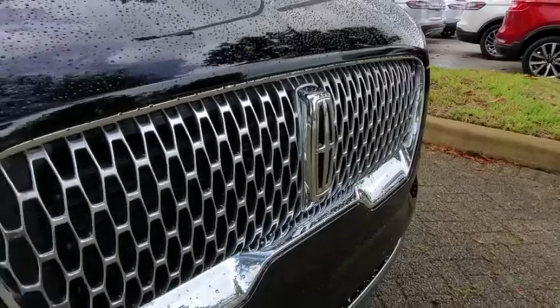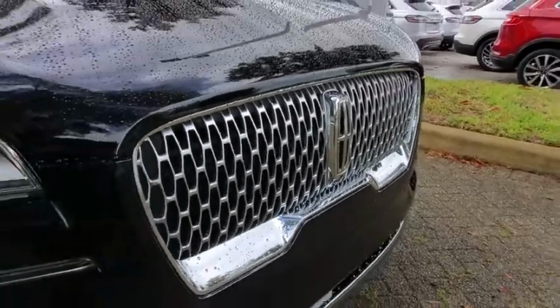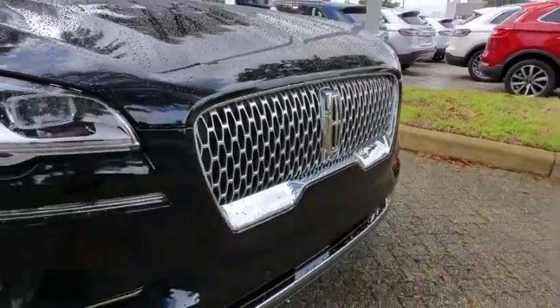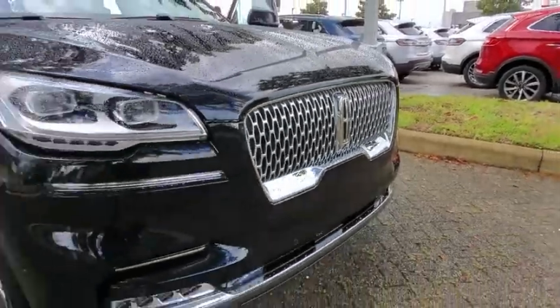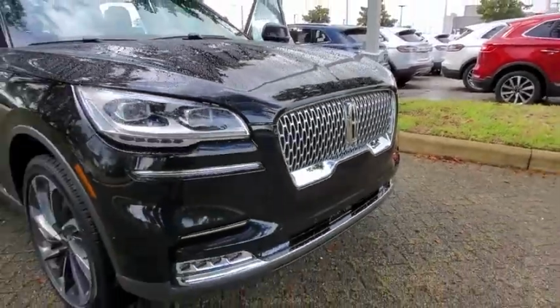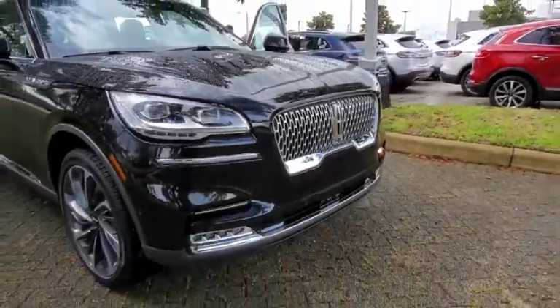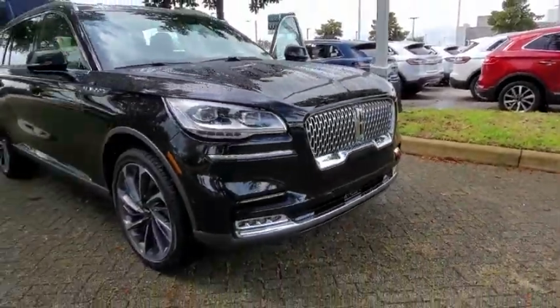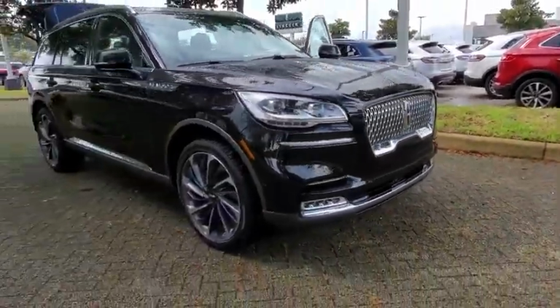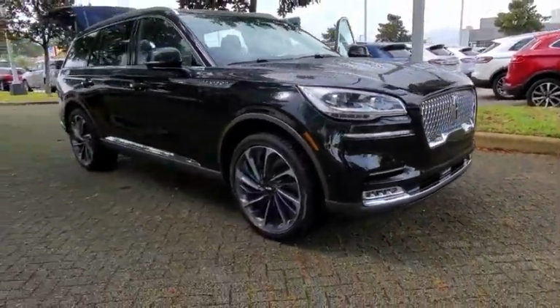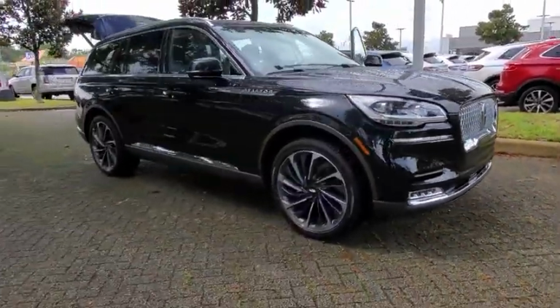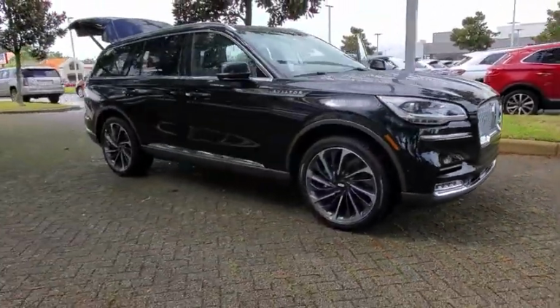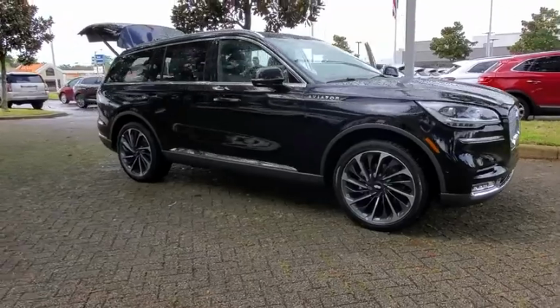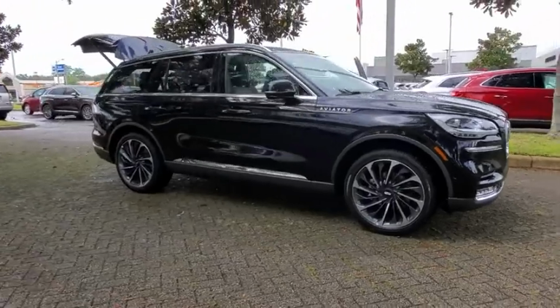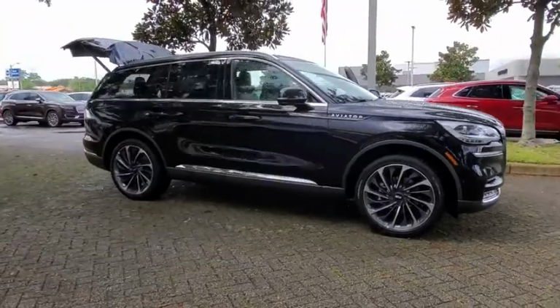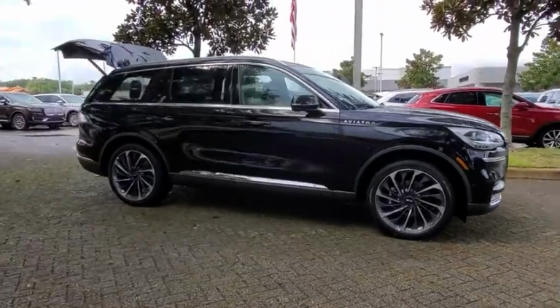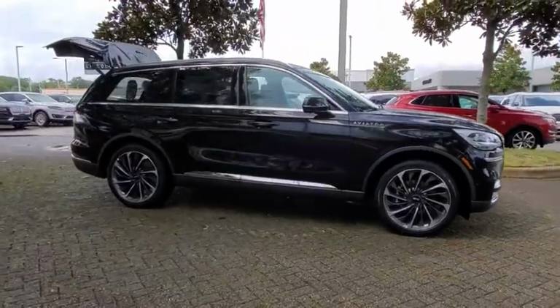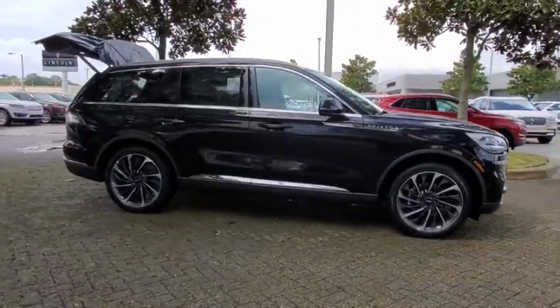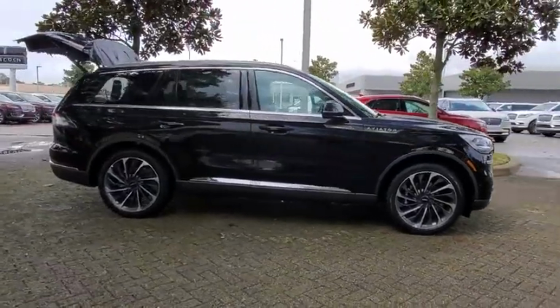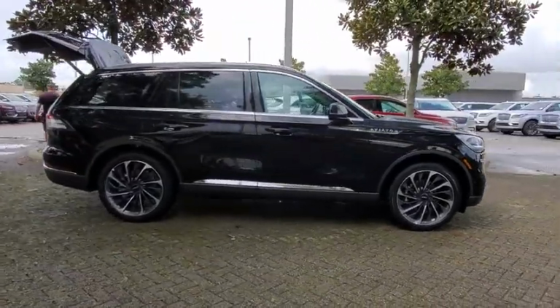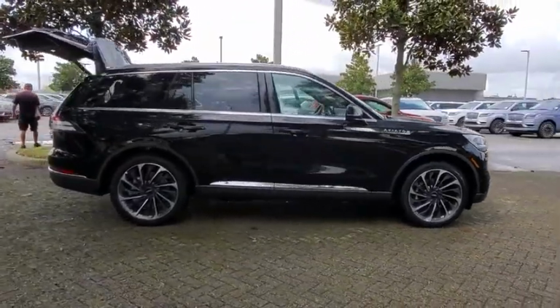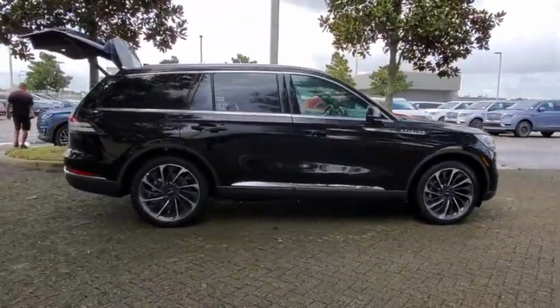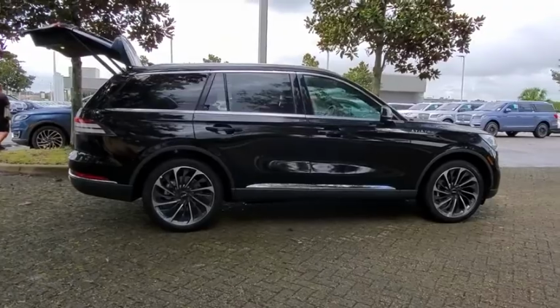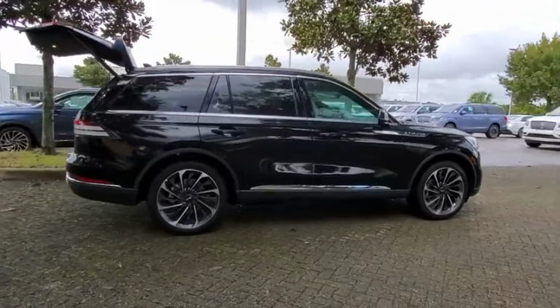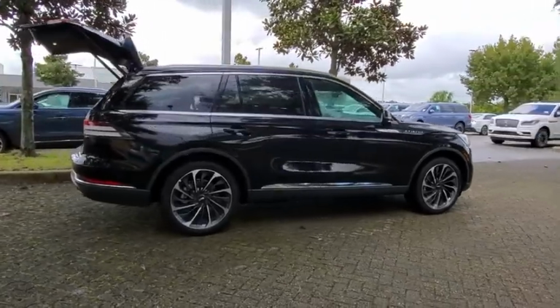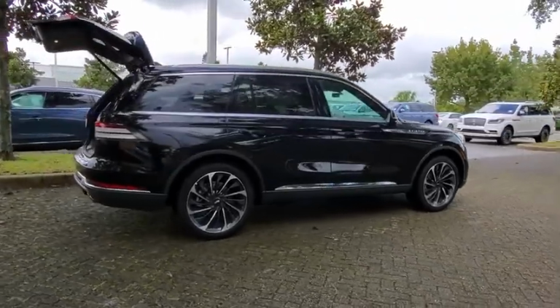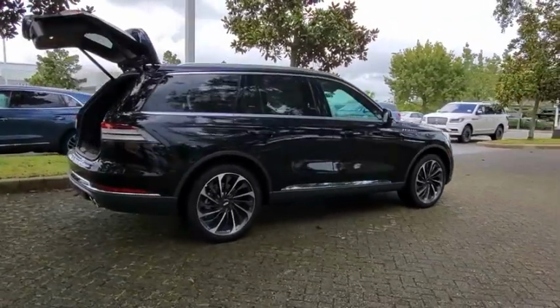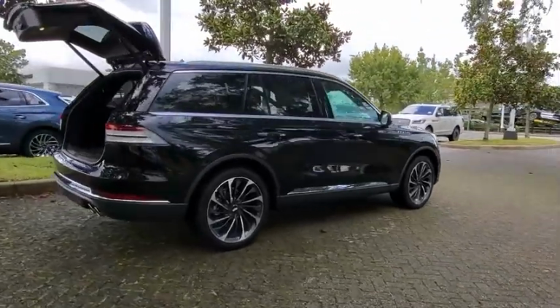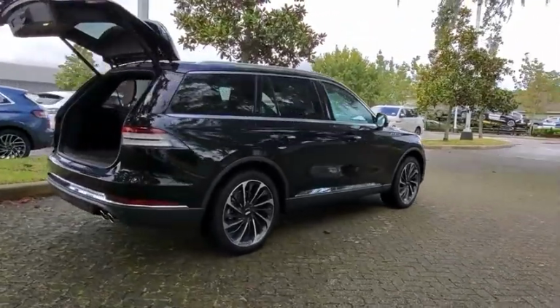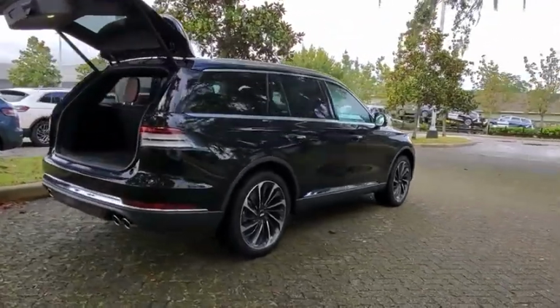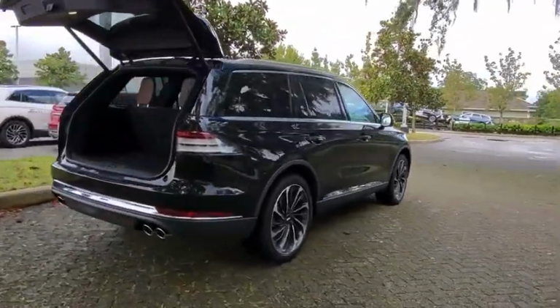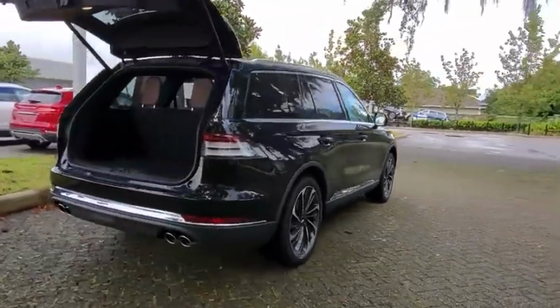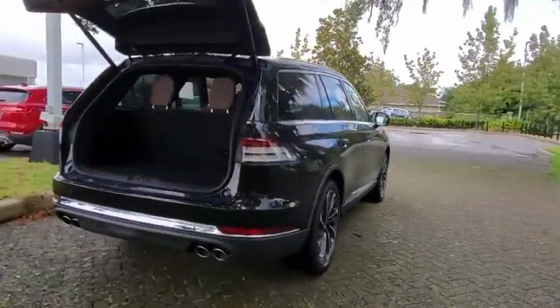Take a ride in the 2020 Lincoln Aviator. The Lincoln Aviator is the luxury division's mid-size sport utility vehicle. Based on the Ford Explorer, the Aviator combines a rugged, truck-based platform with a smooth, luxury car ride.